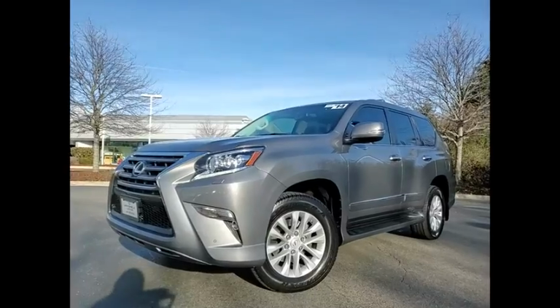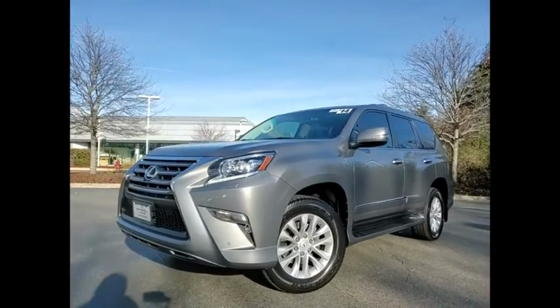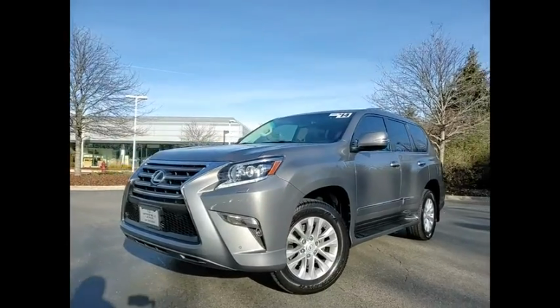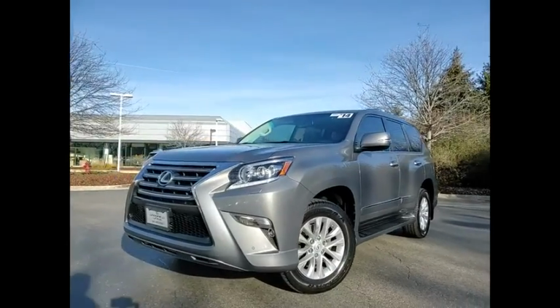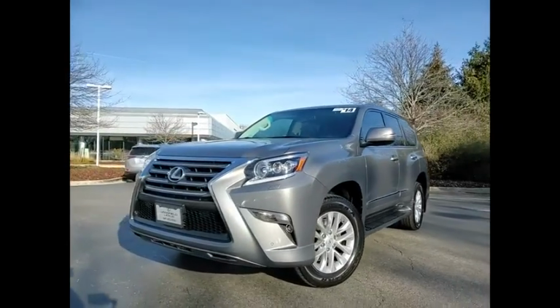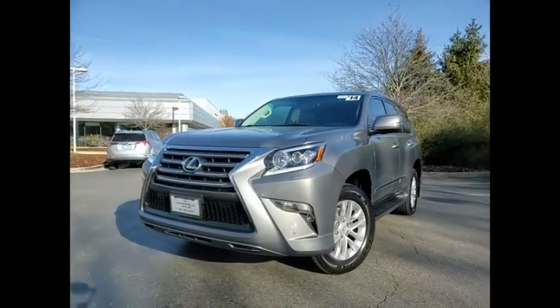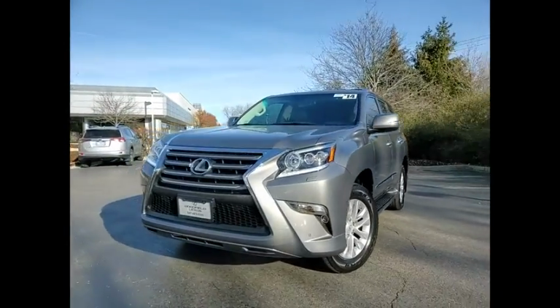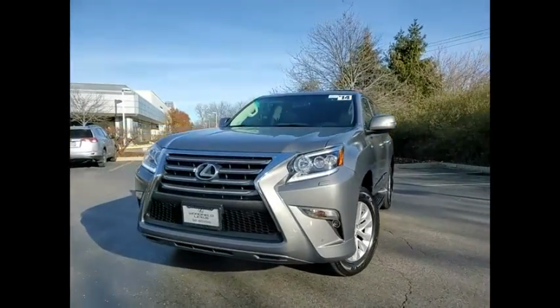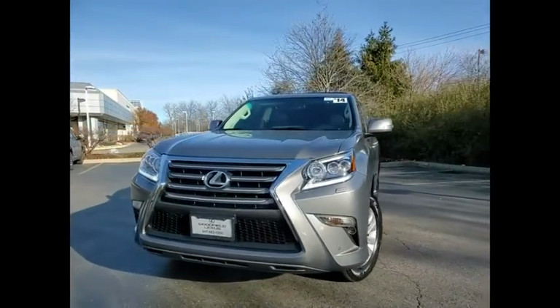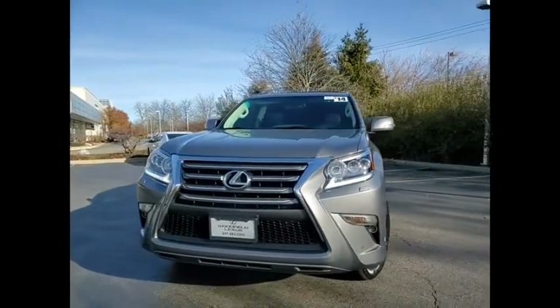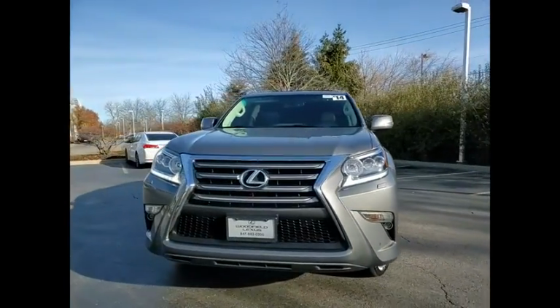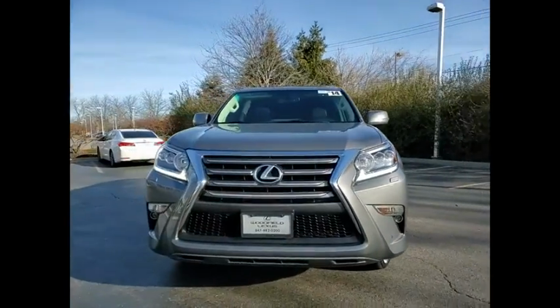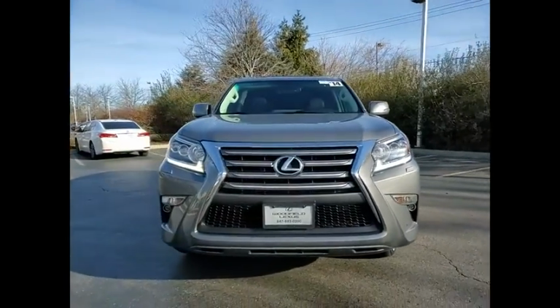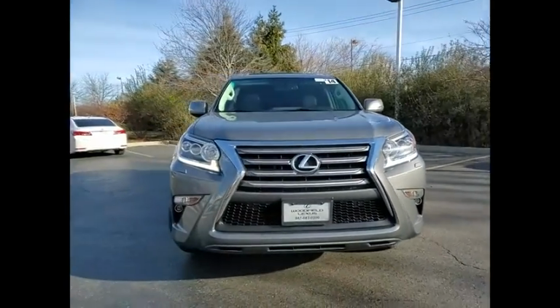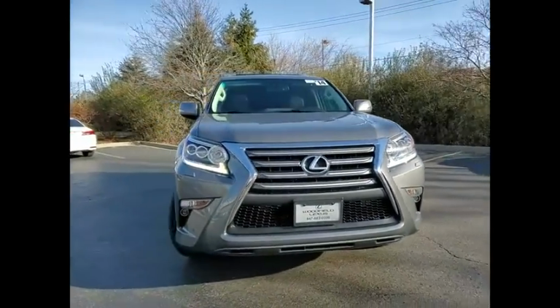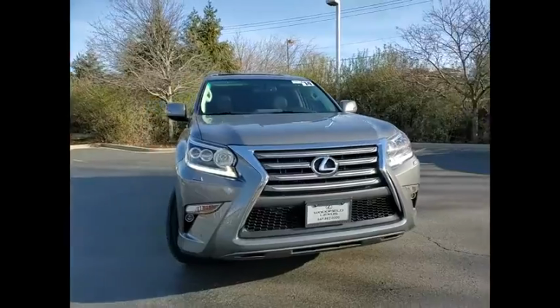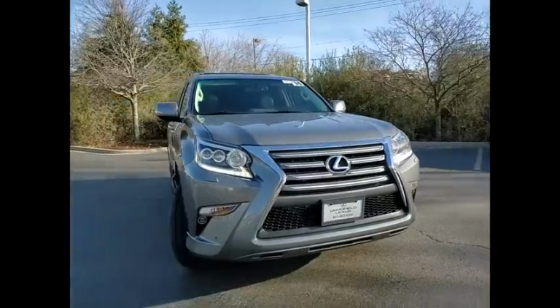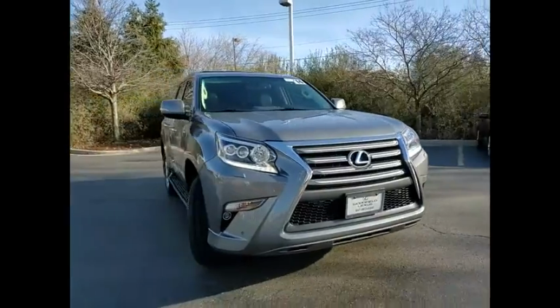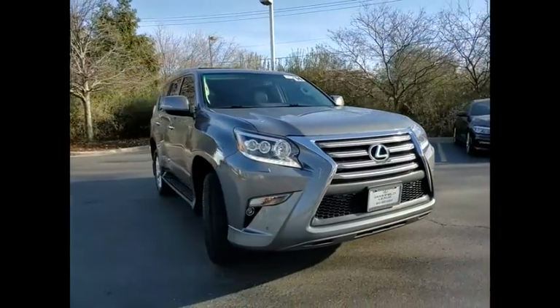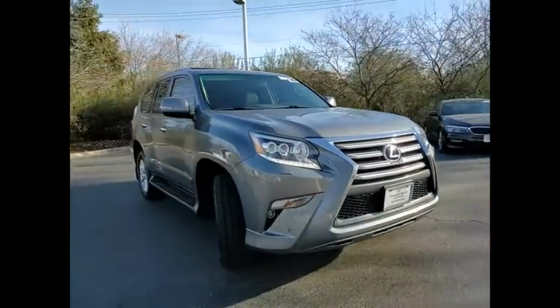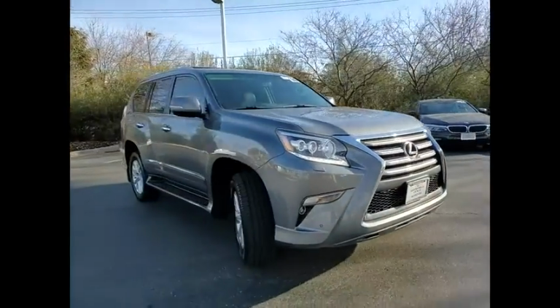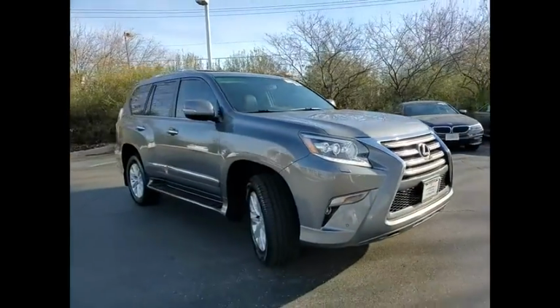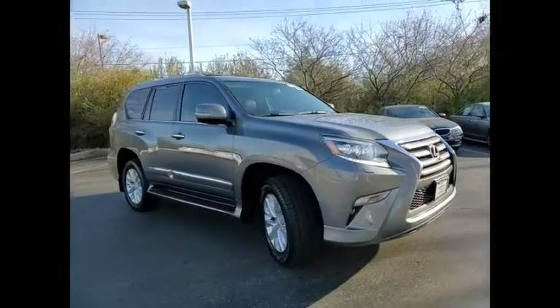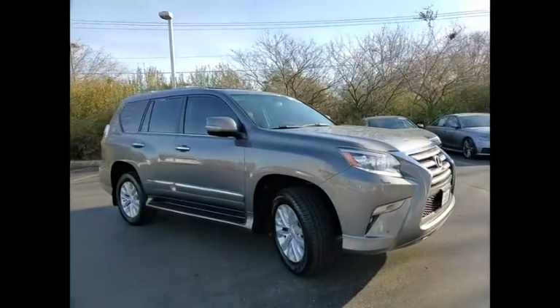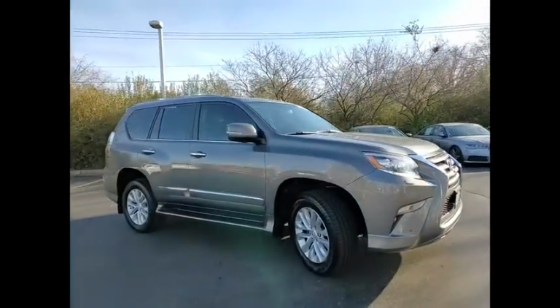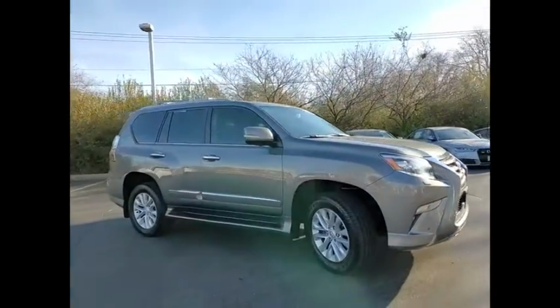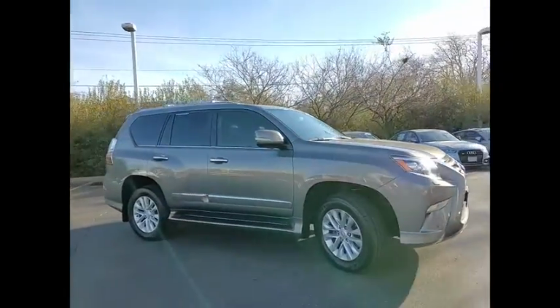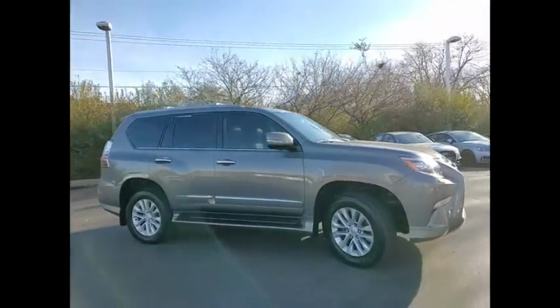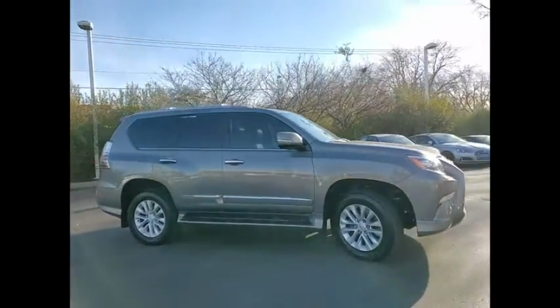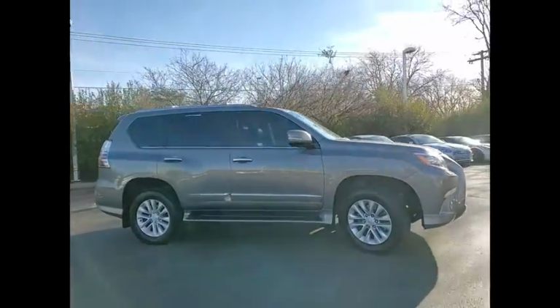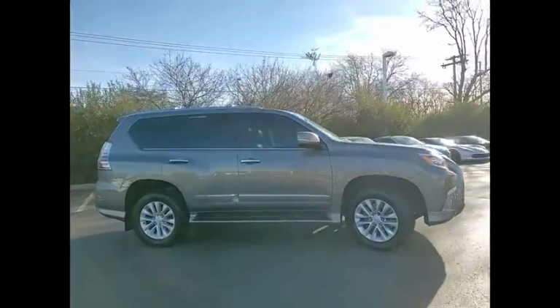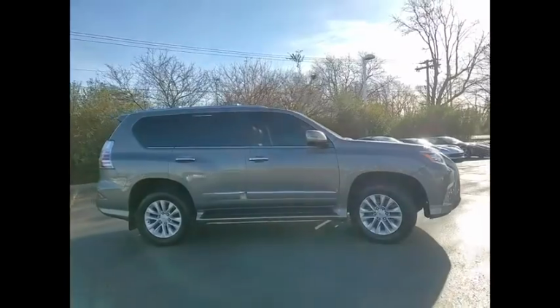Stop by and take a look at the 2014 GX460. This seven-passenger utility vehicle is more powerful, capable and versatile than ever before.